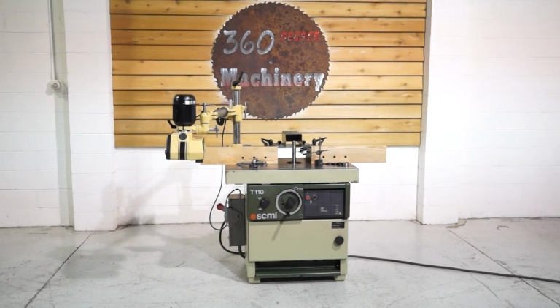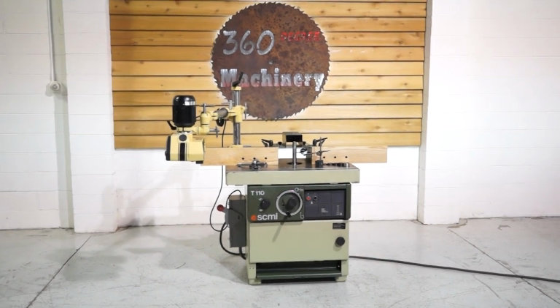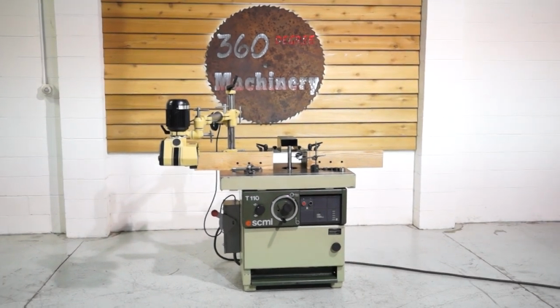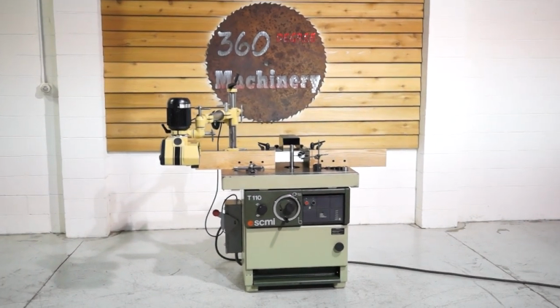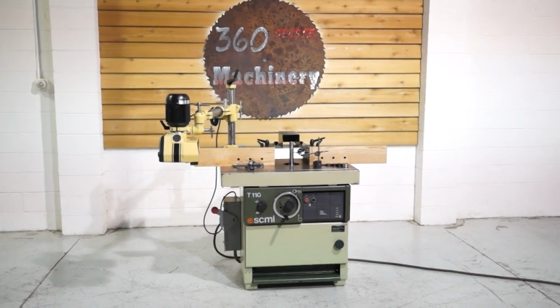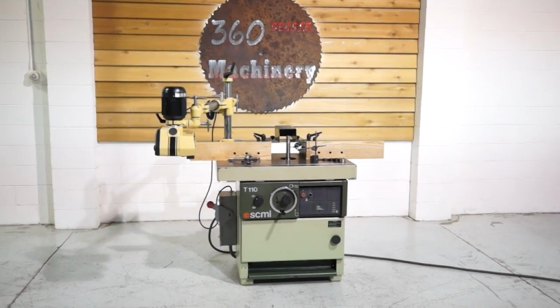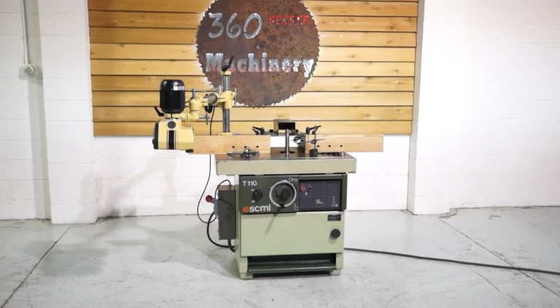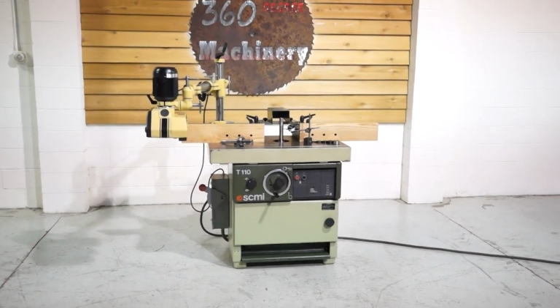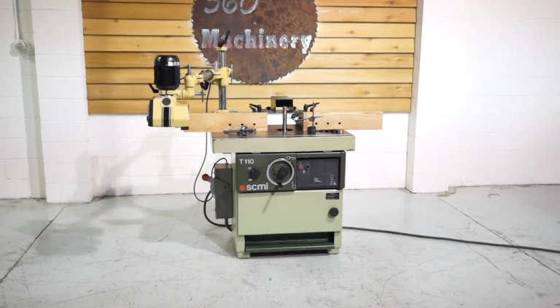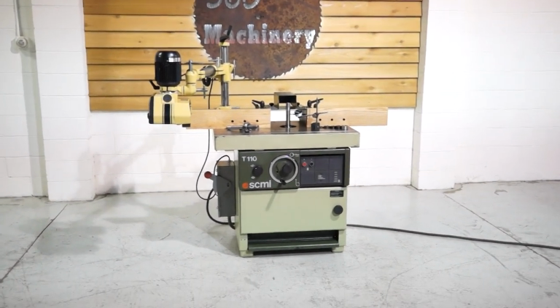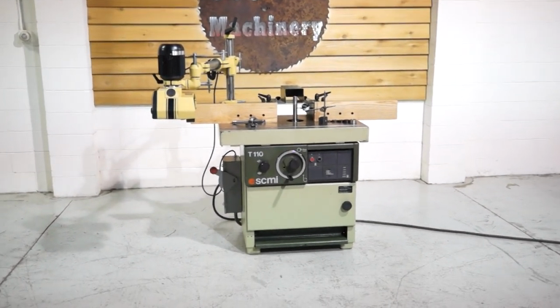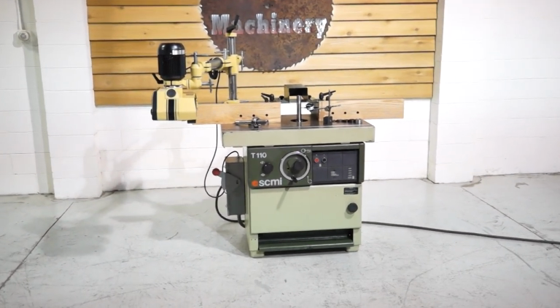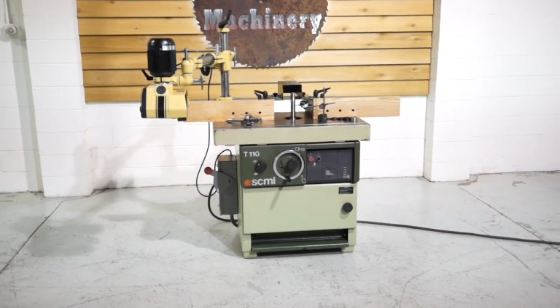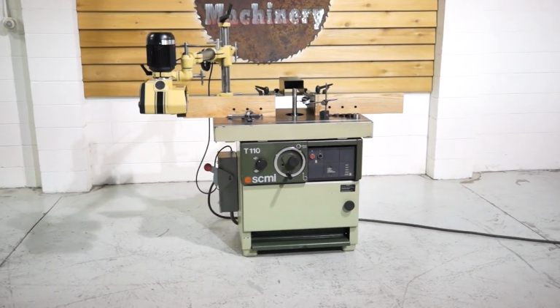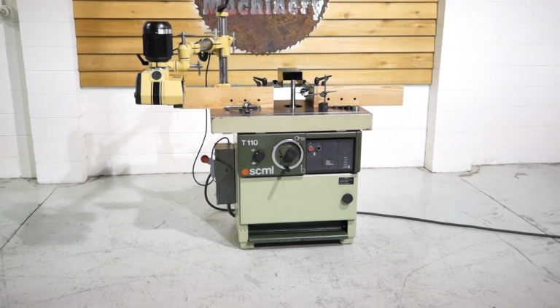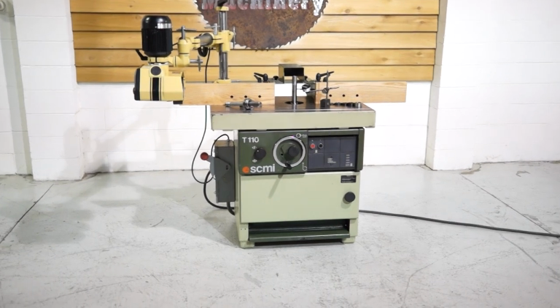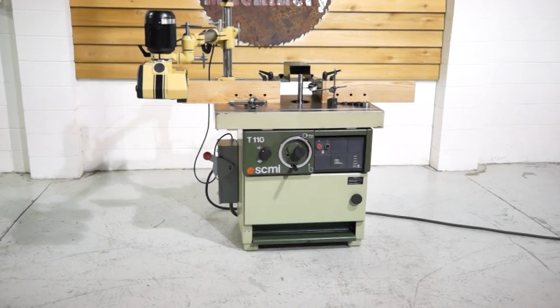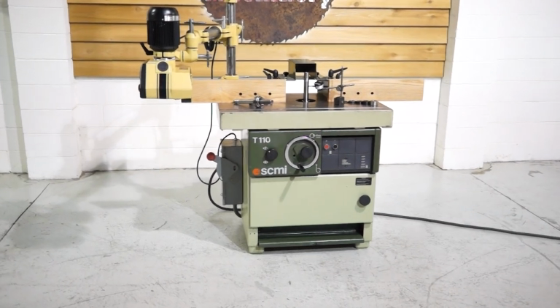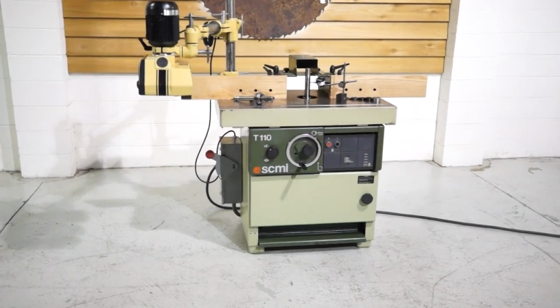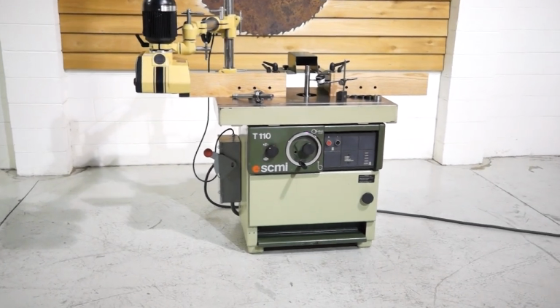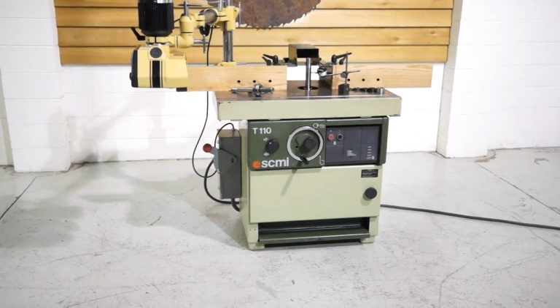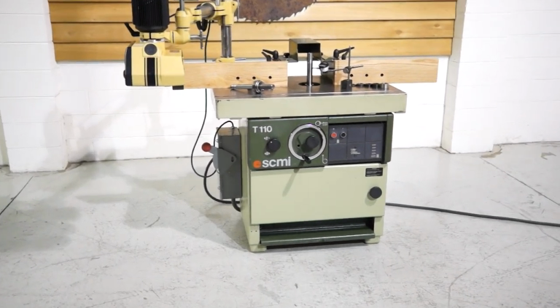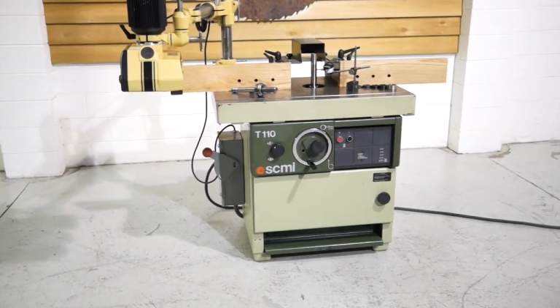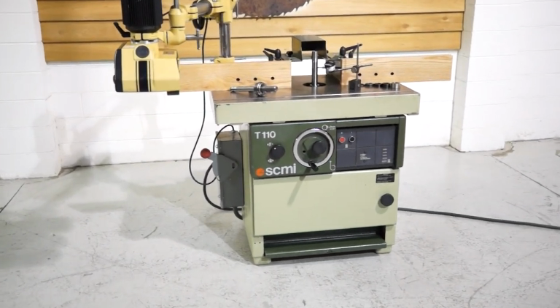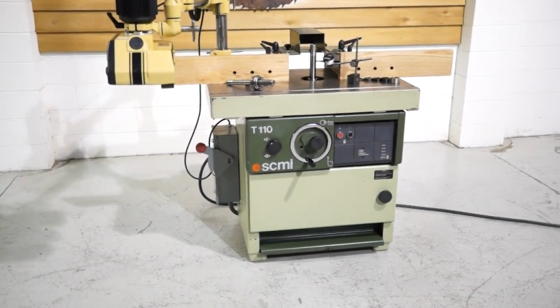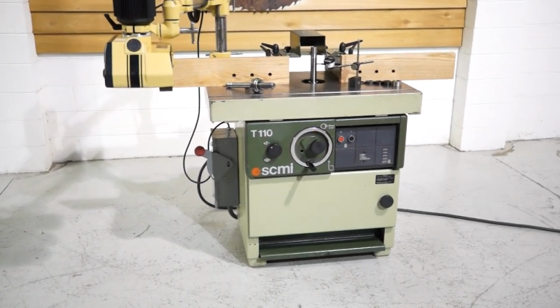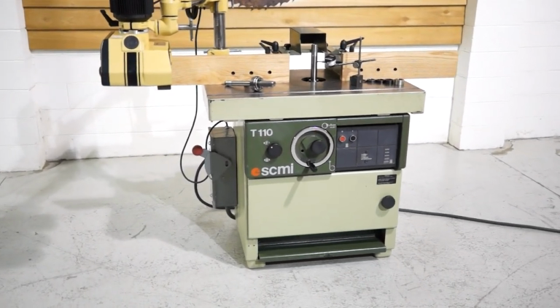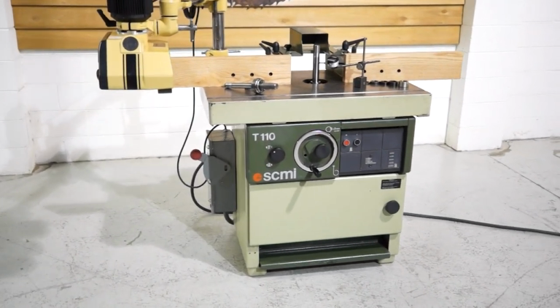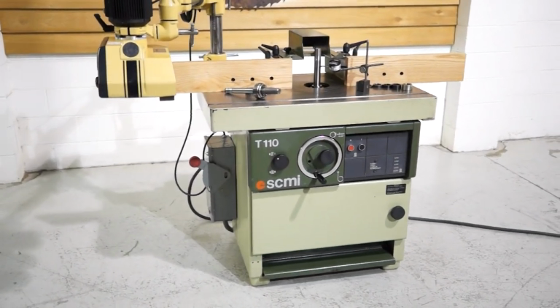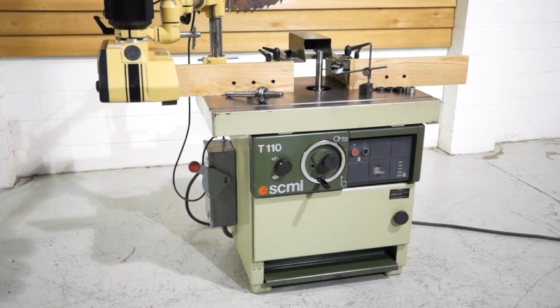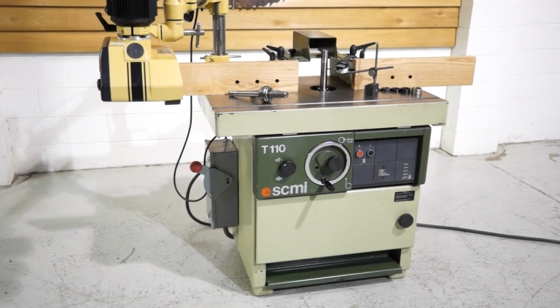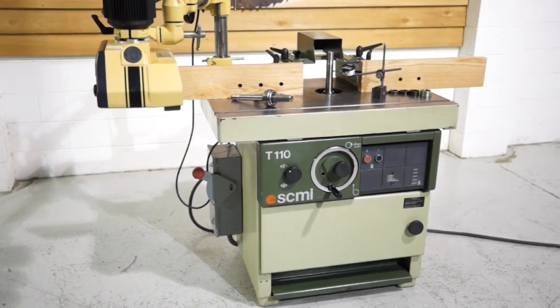Welcome to 360 Degree Machinery. We're going to do a walkthrough of an SCMI T110 shaper. The main motor is 4.8 kilowatts, which translates to 6.6 horsepower.